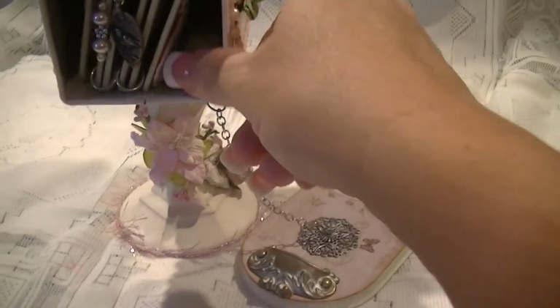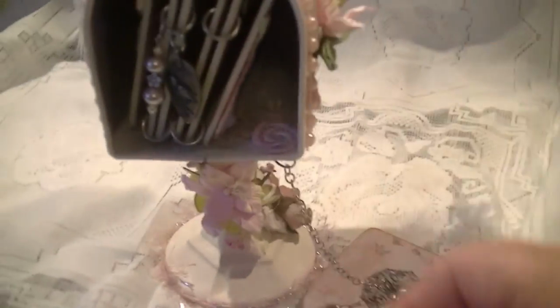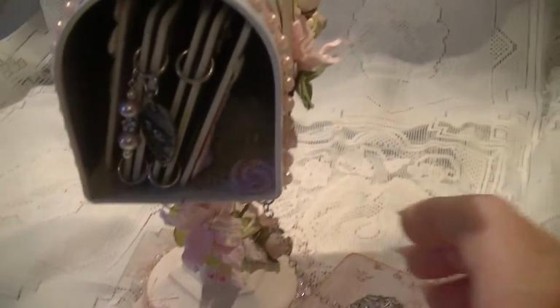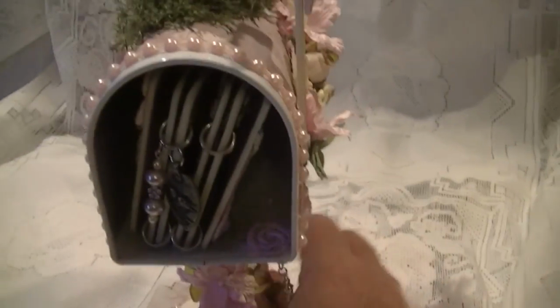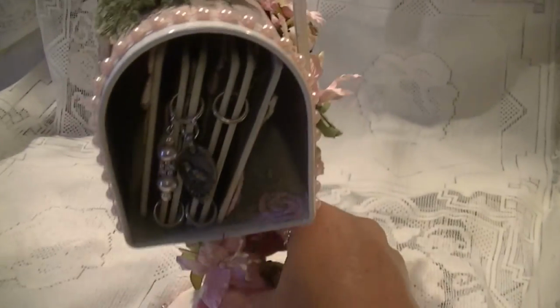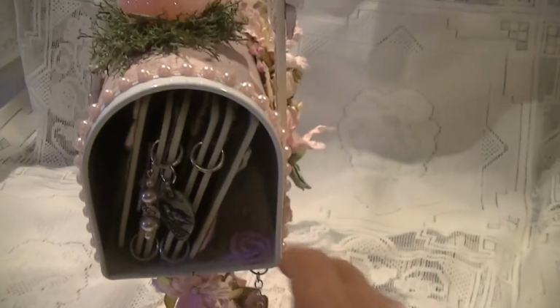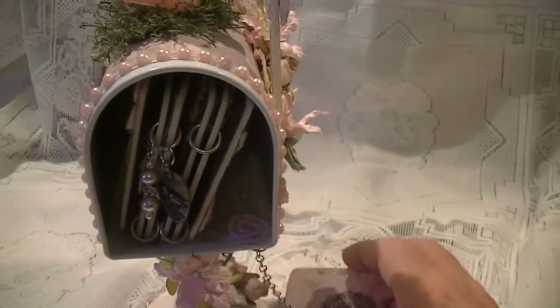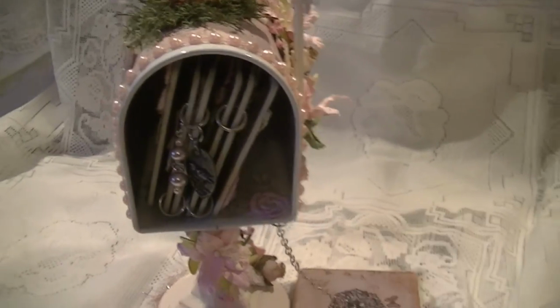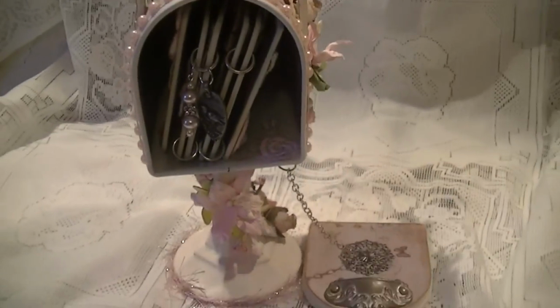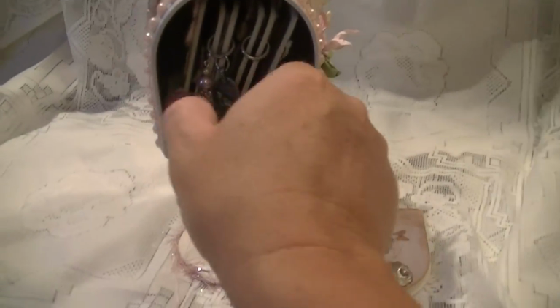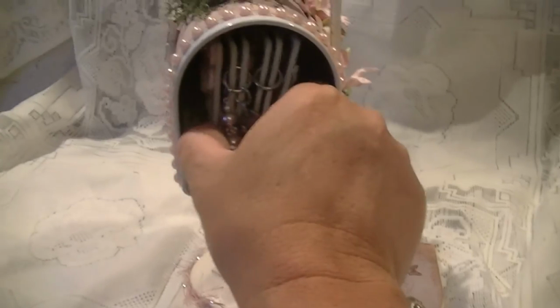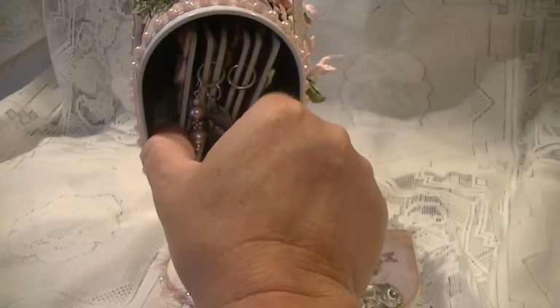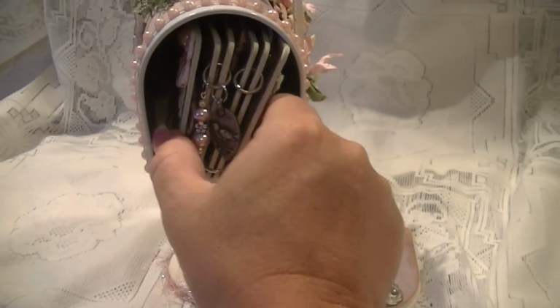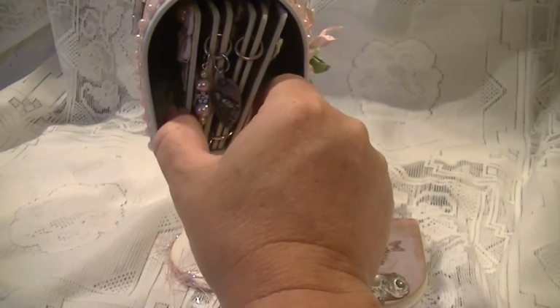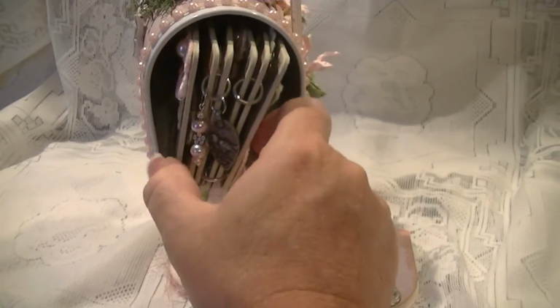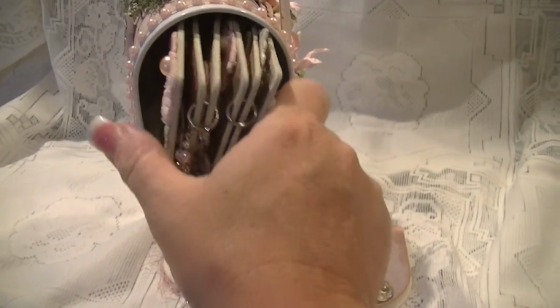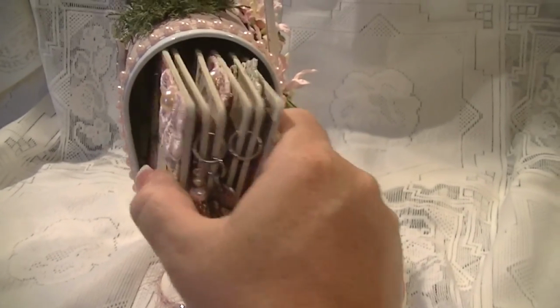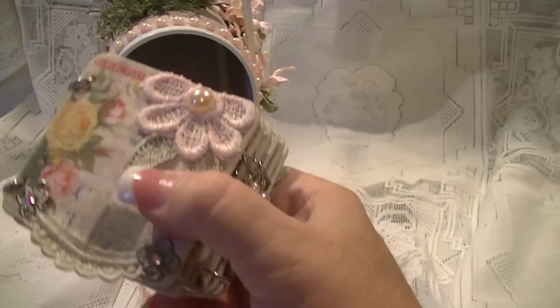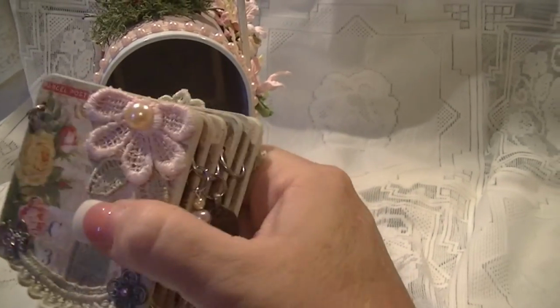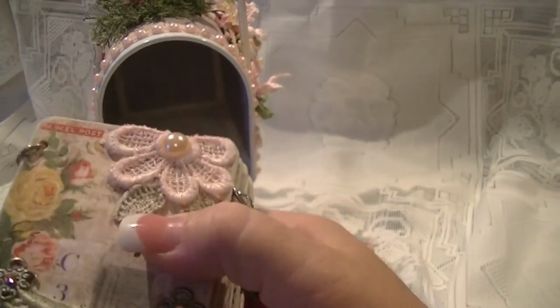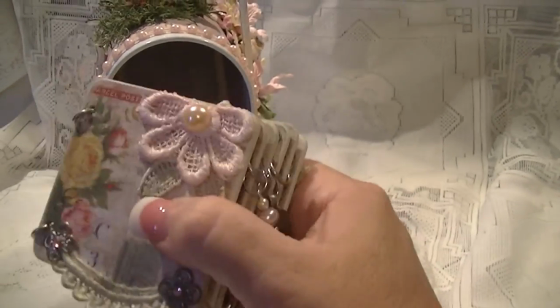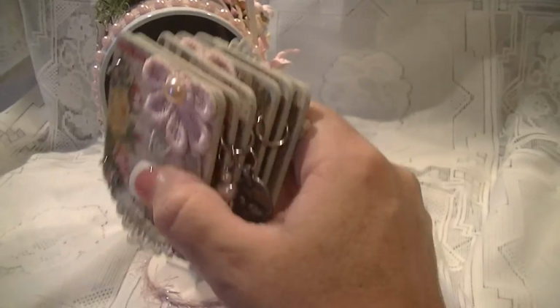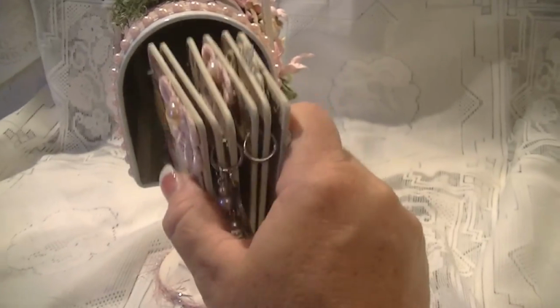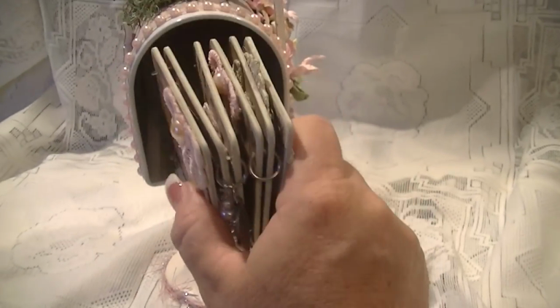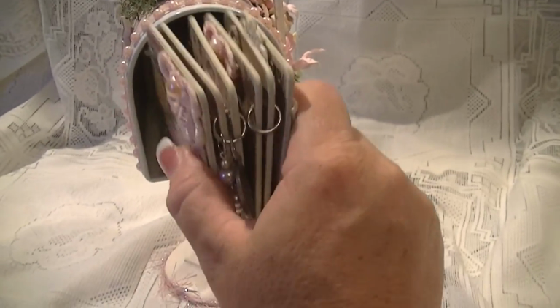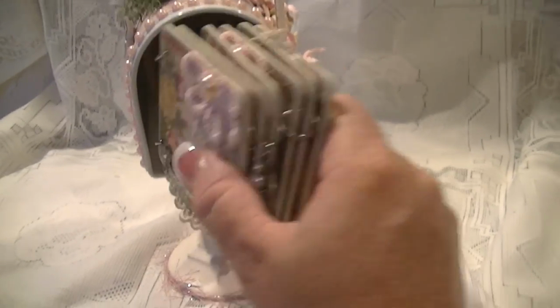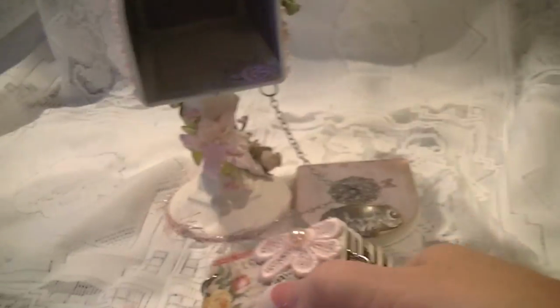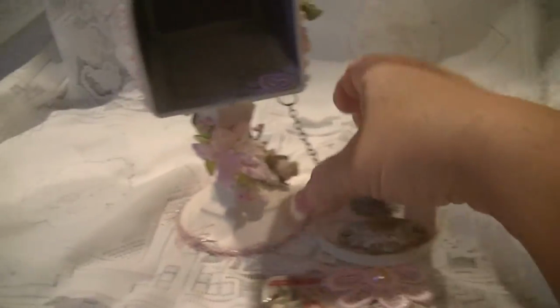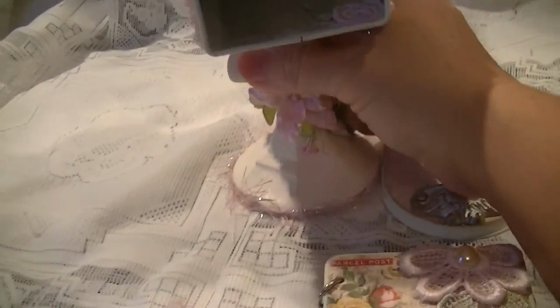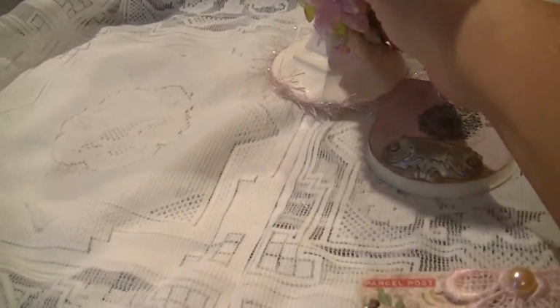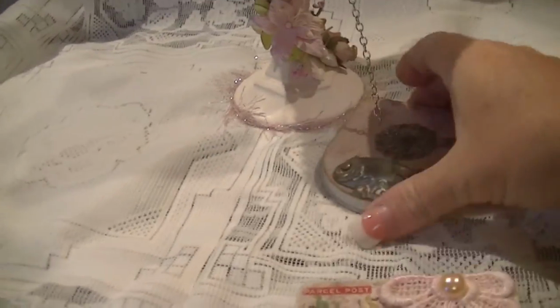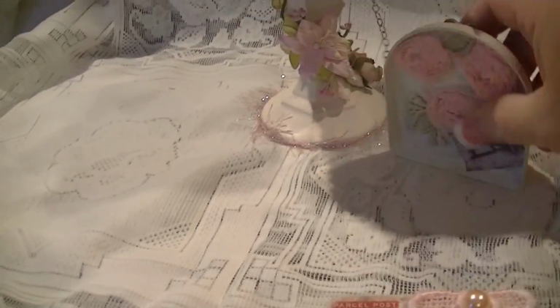On the inside it houses a mini album. This is a chipboard mini album by Maya Road, and it's an accordion fold album.